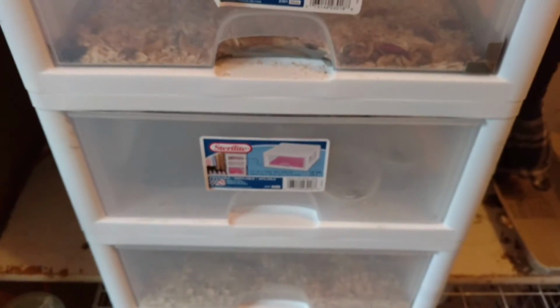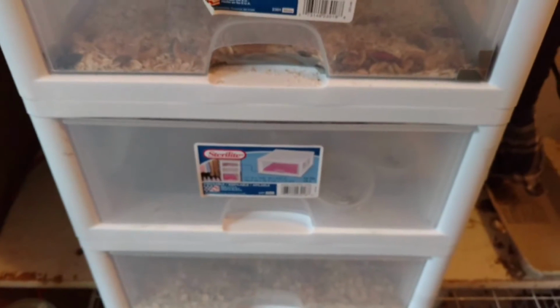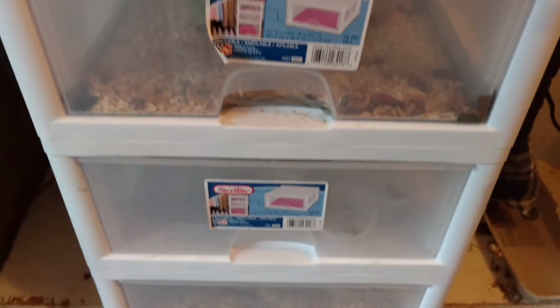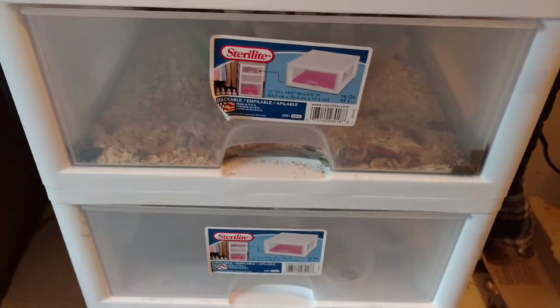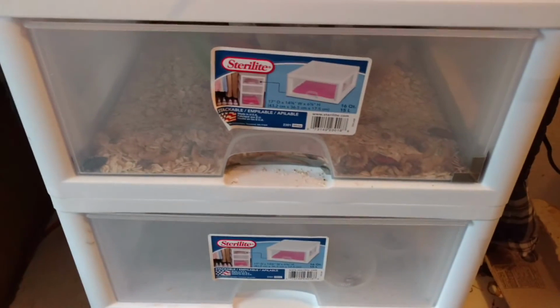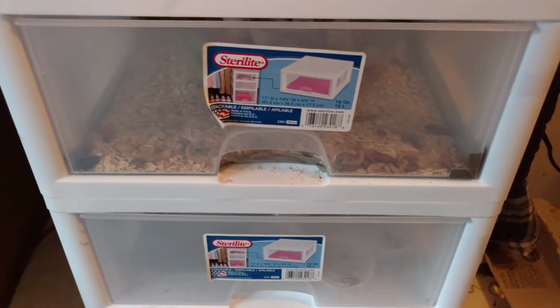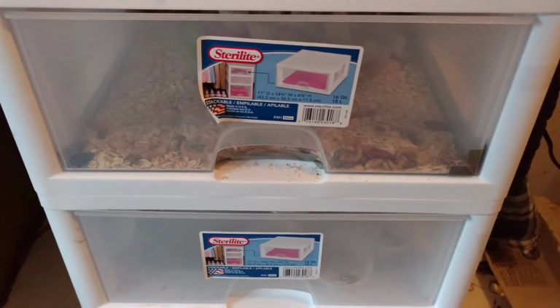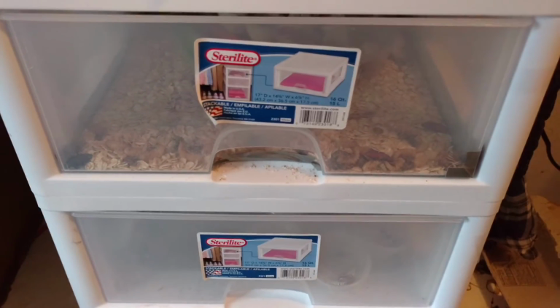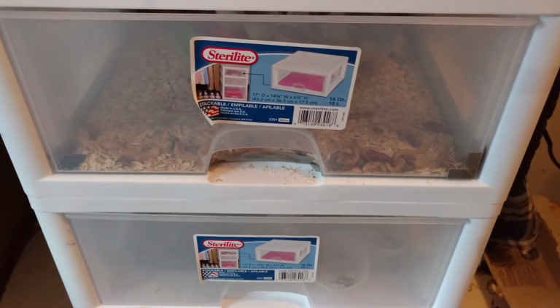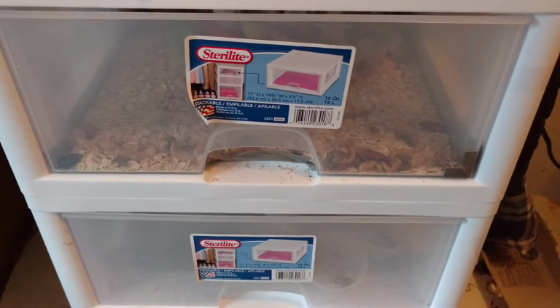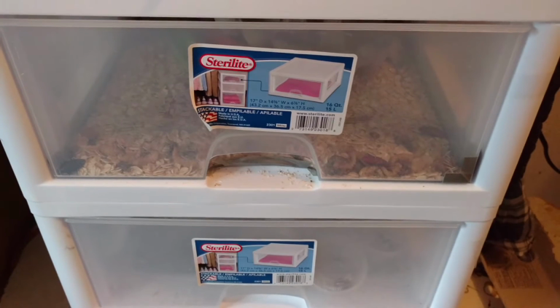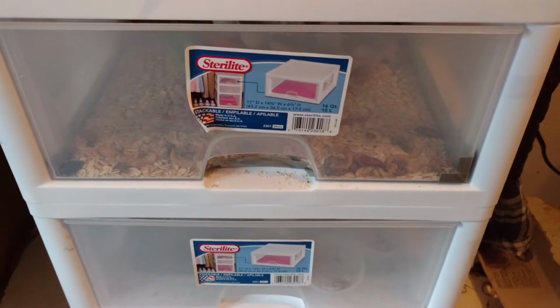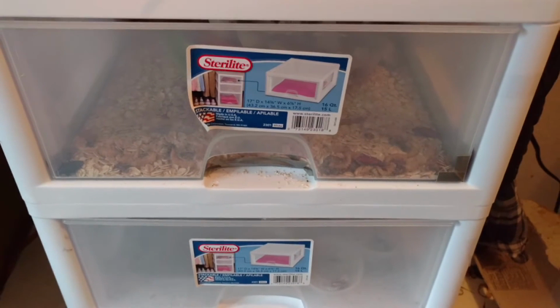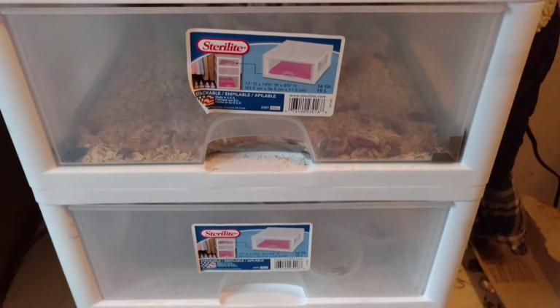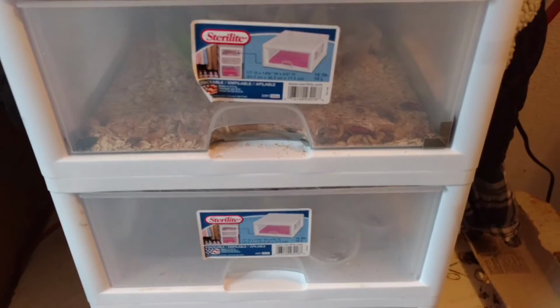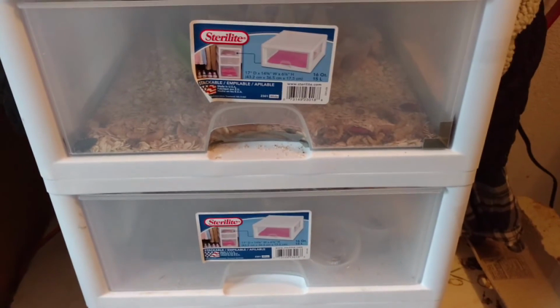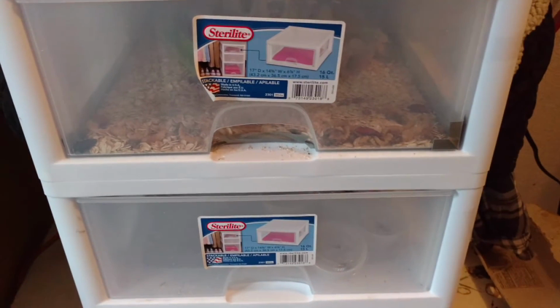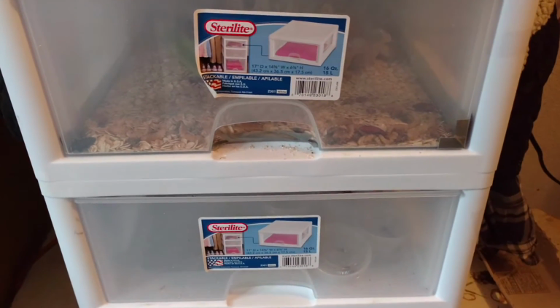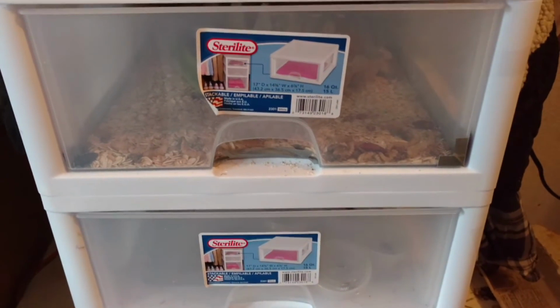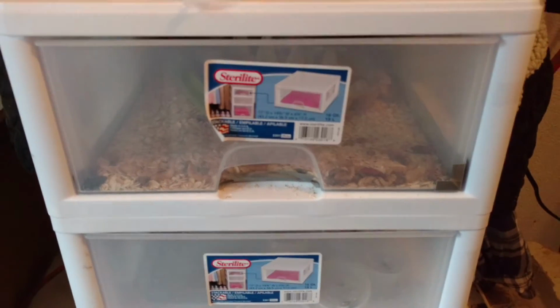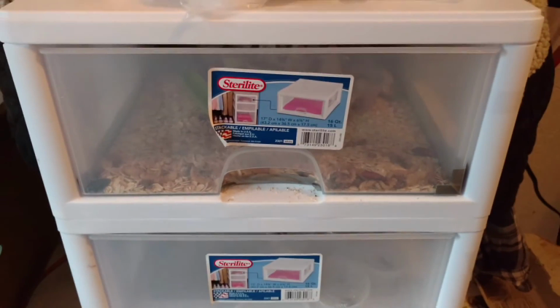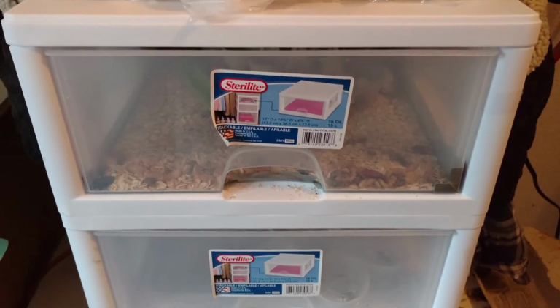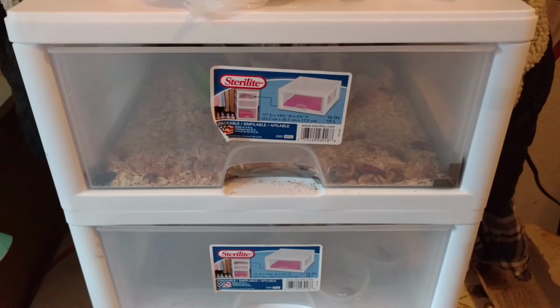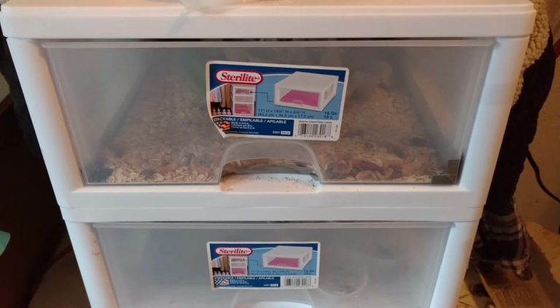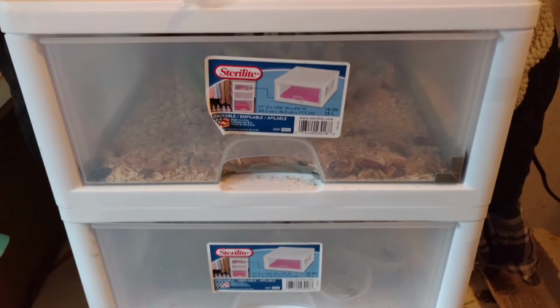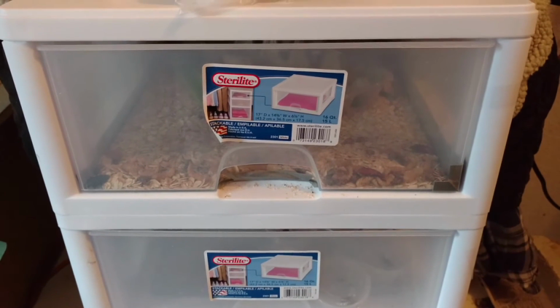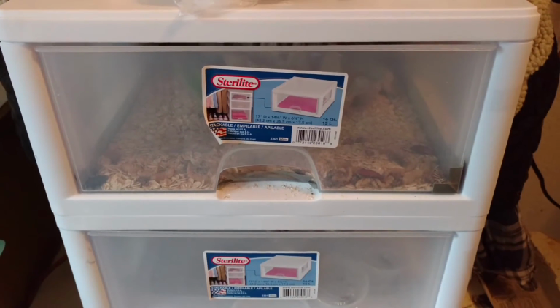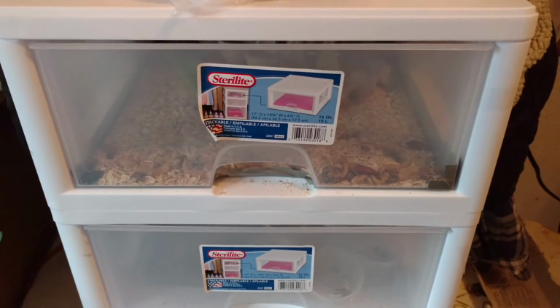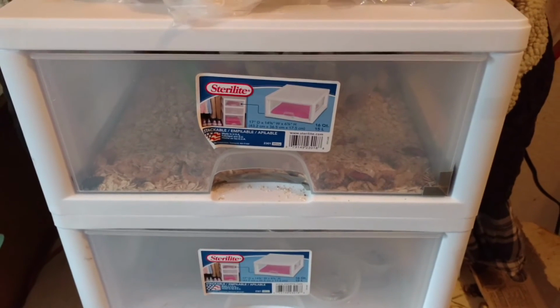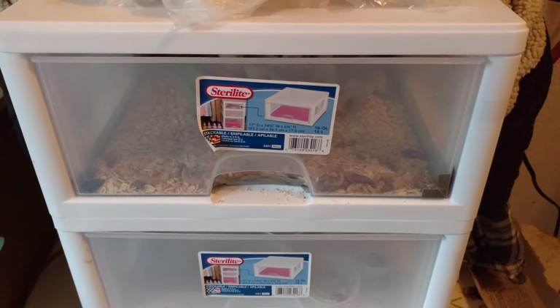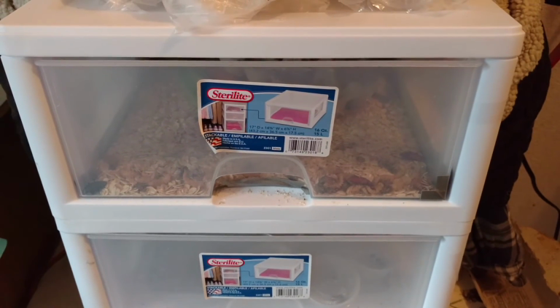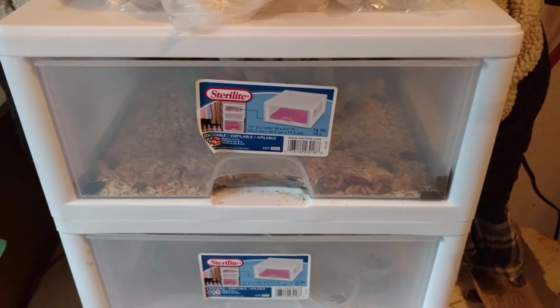So there you have step two of breeding superworms. Have any questions? Just ask. Please like, share, and subscribe, and I will see you later.